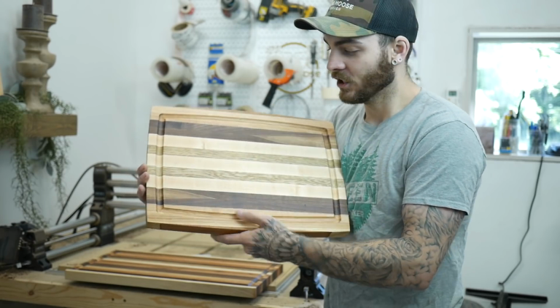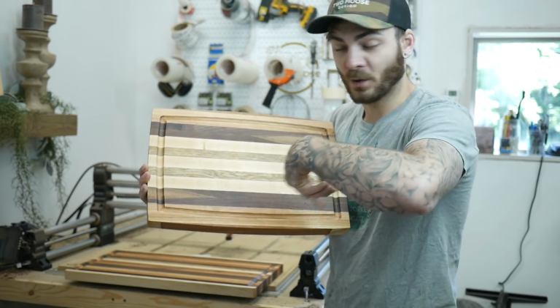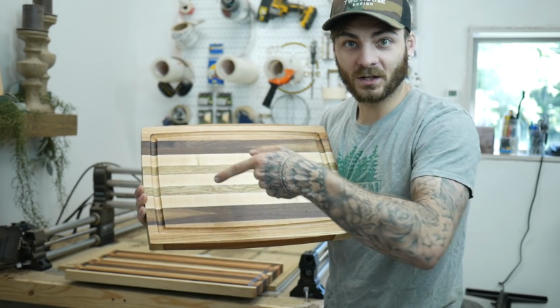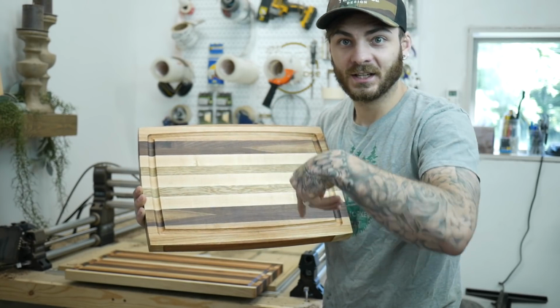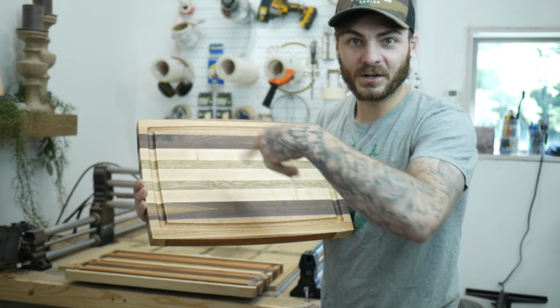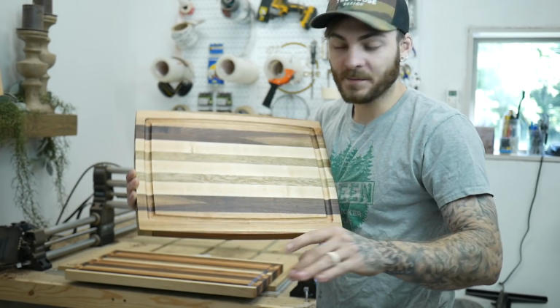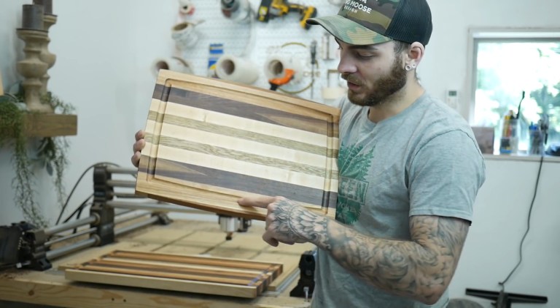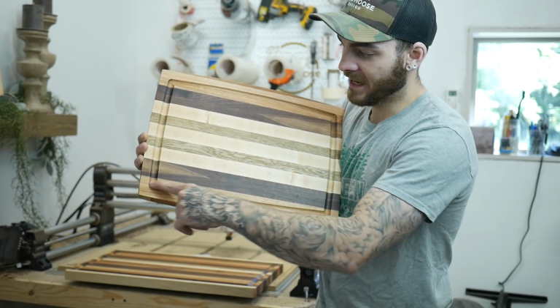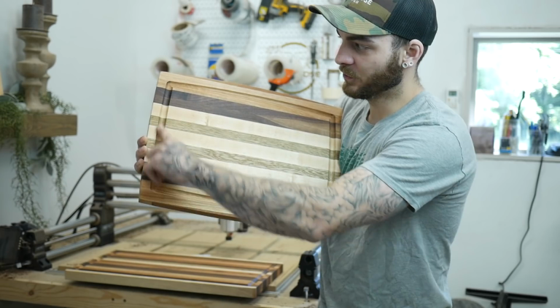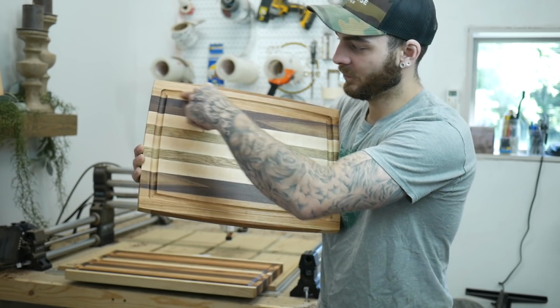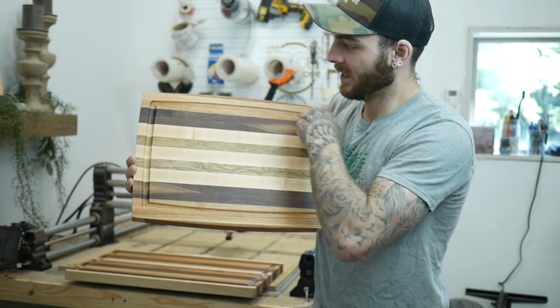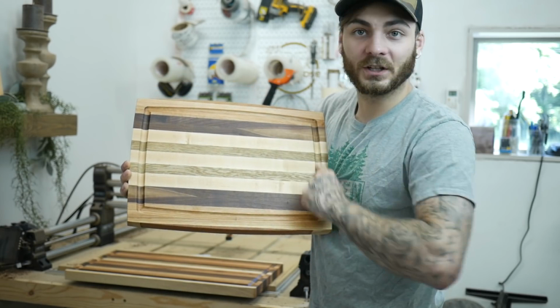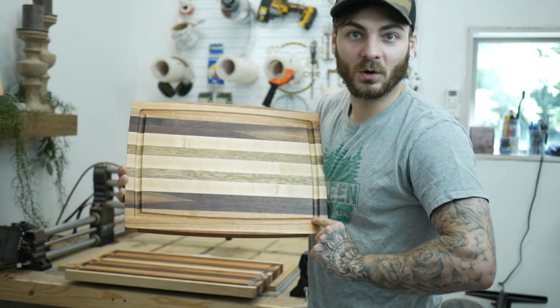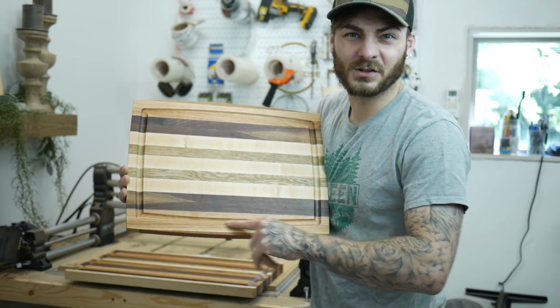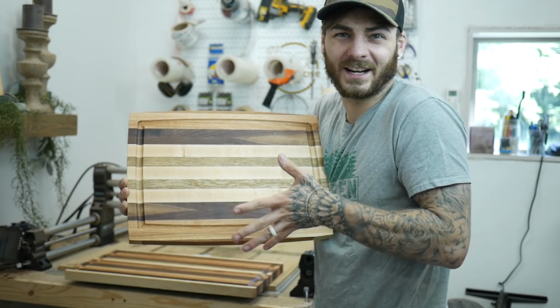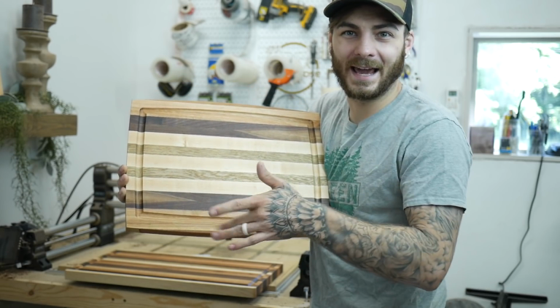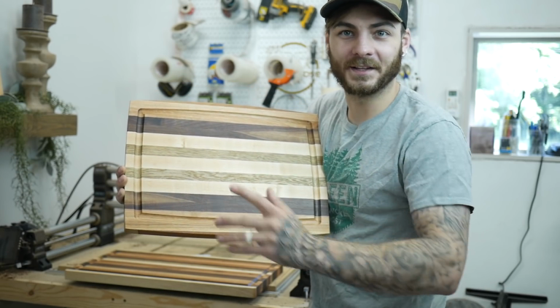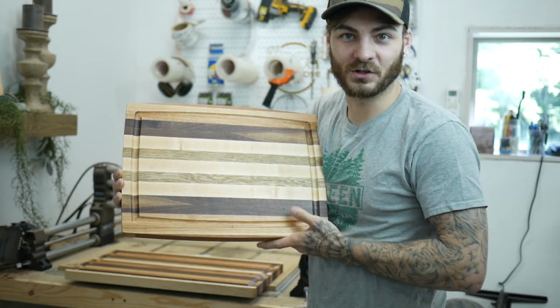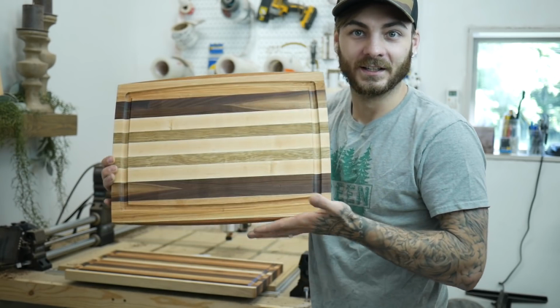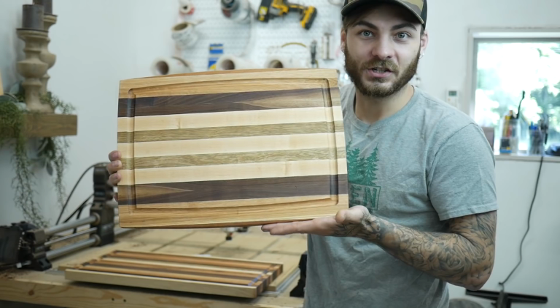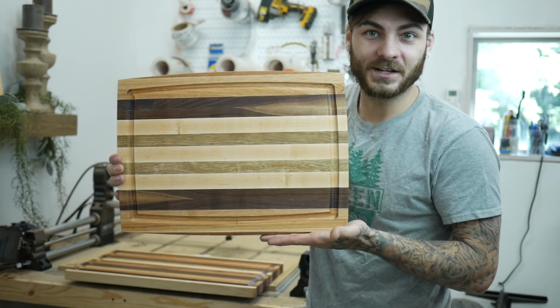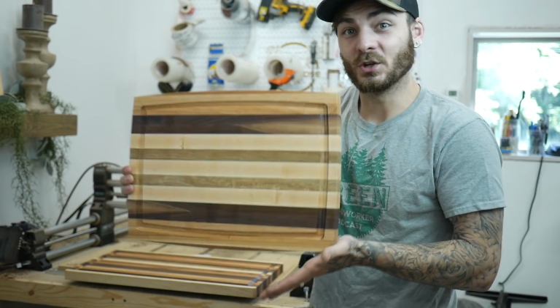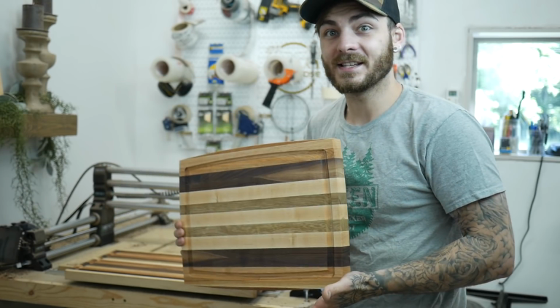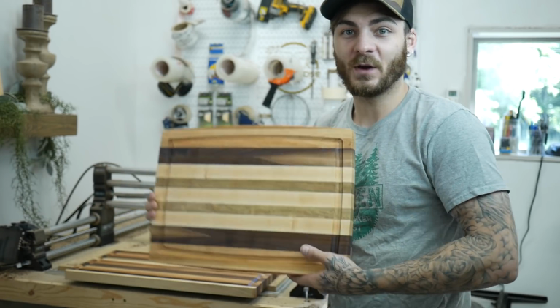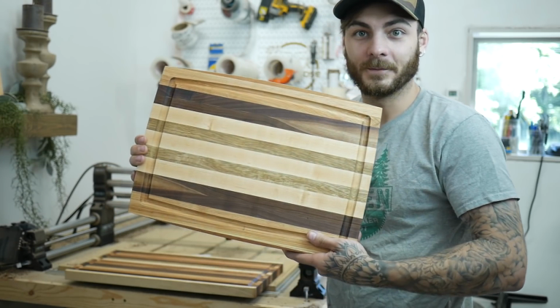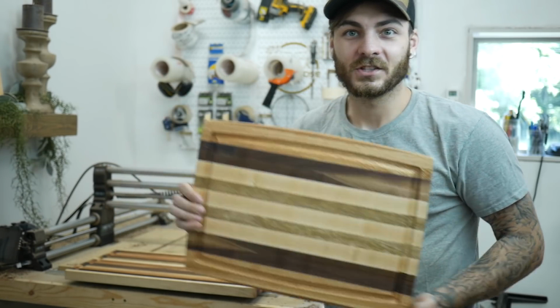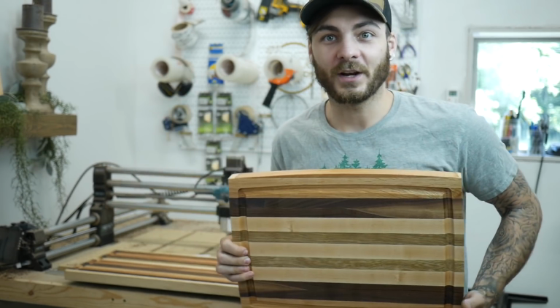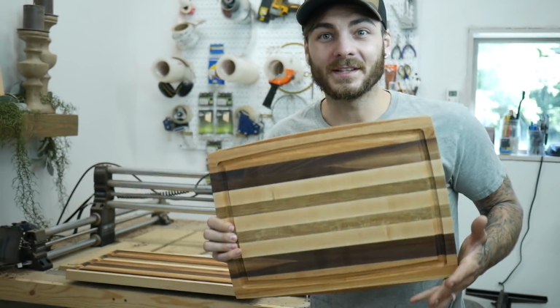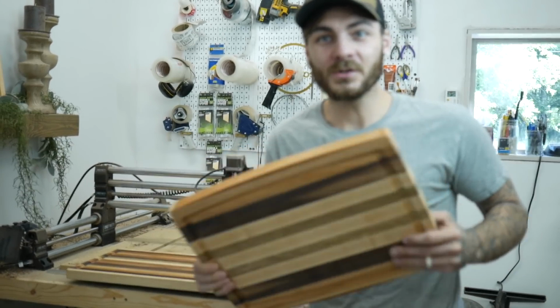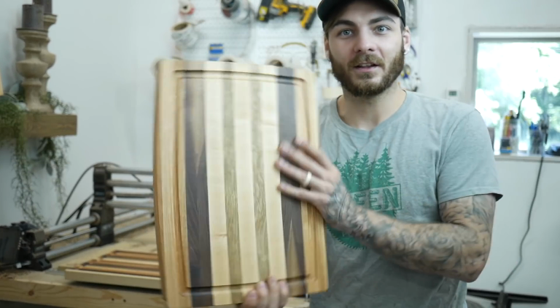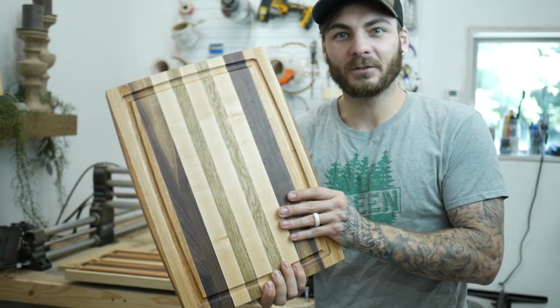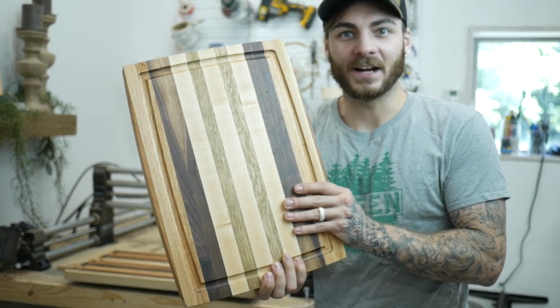You can do perfect circles, weird shapes, and you'll always have that juice groove perfectly where you want it — versus trying to cut it by hand or making some sort of jig. It's just a lot easier to do on the CNC if you have one. So now I'm going to show you guys what bits I used and then a little bit of cutting action.